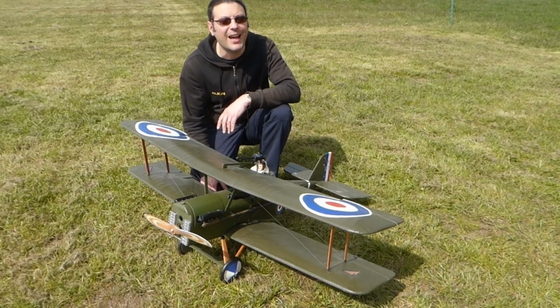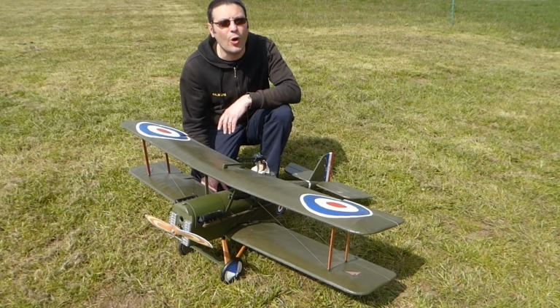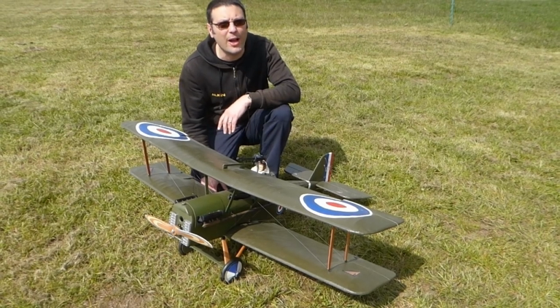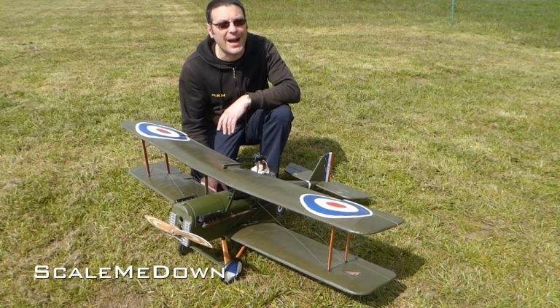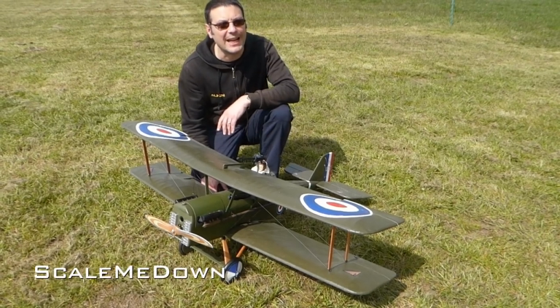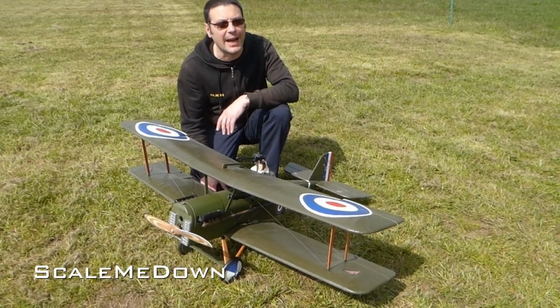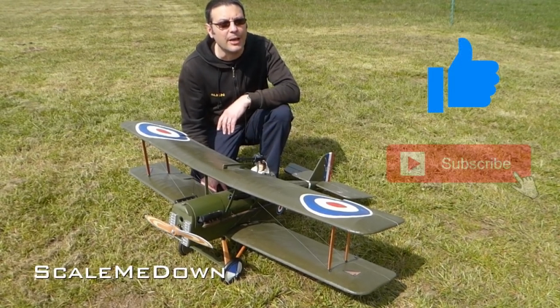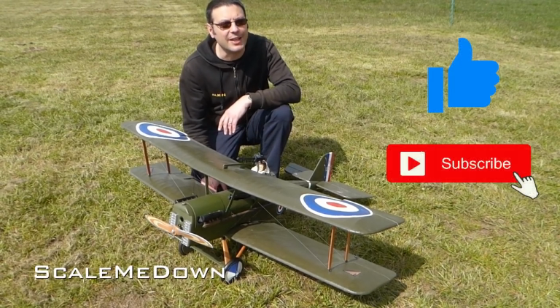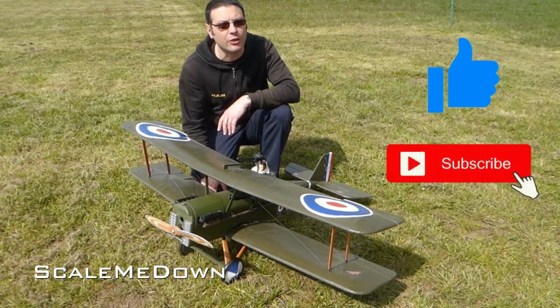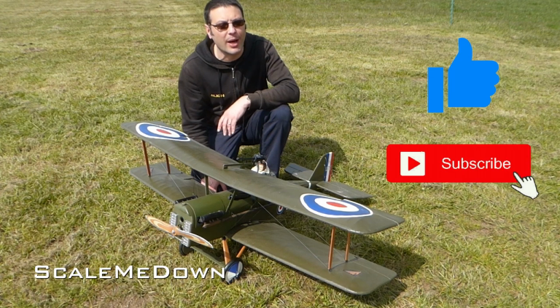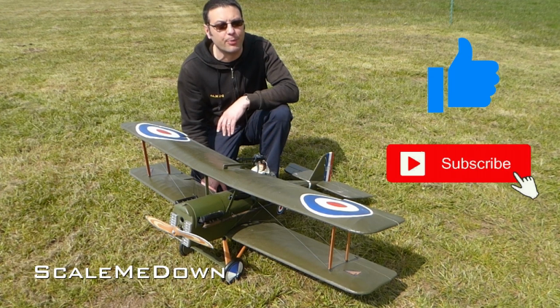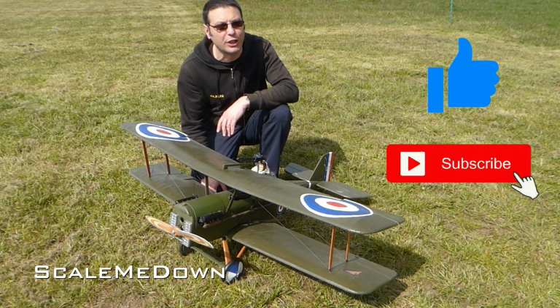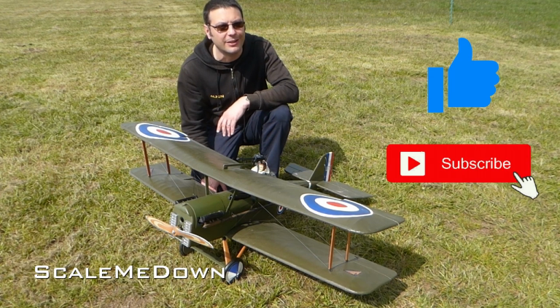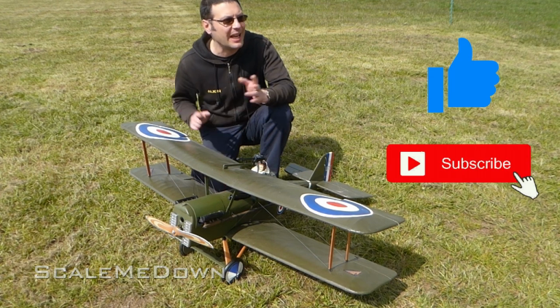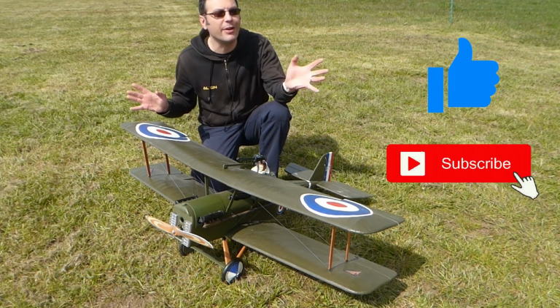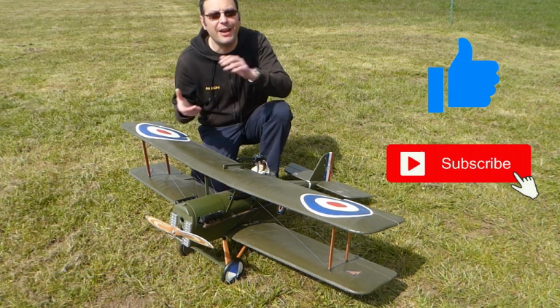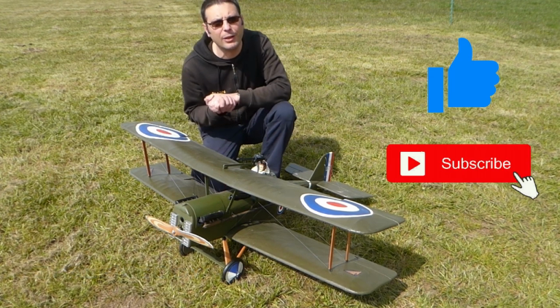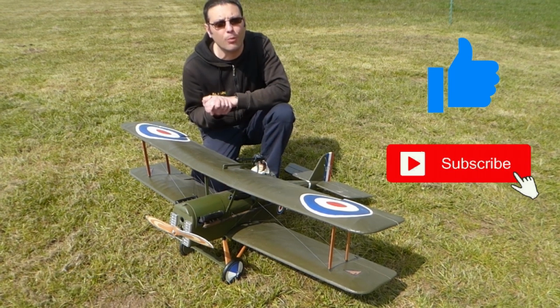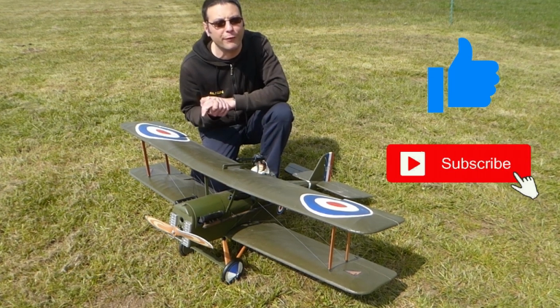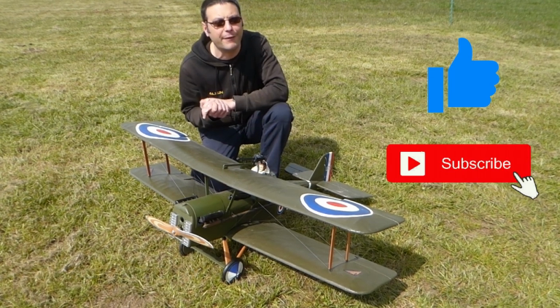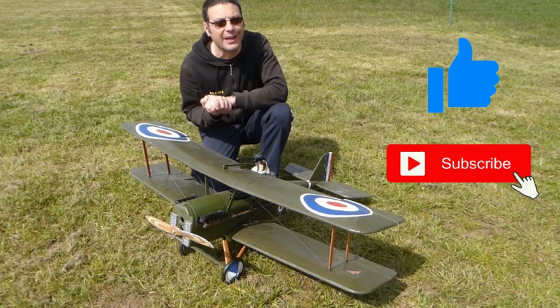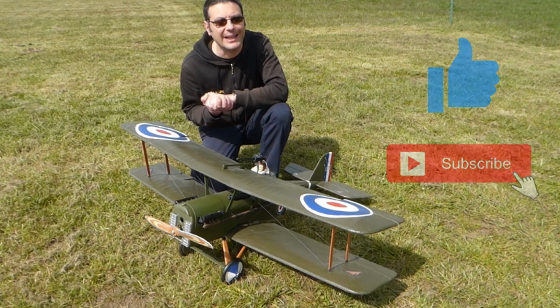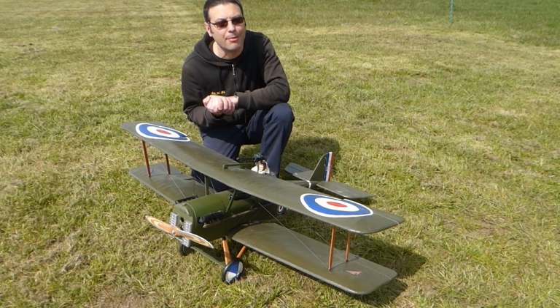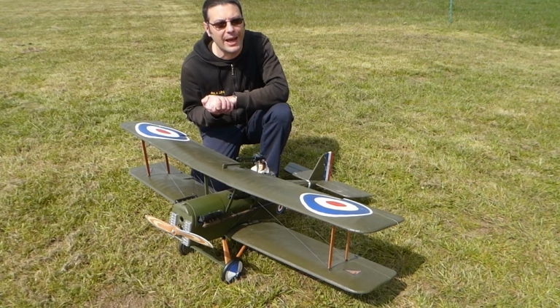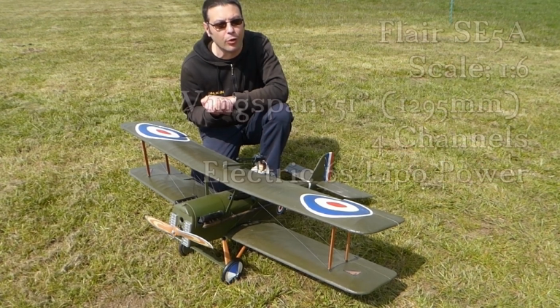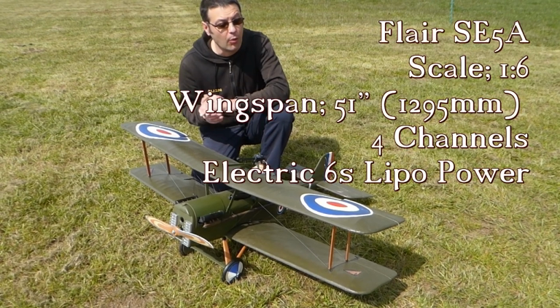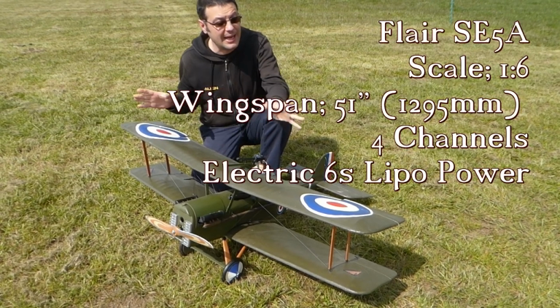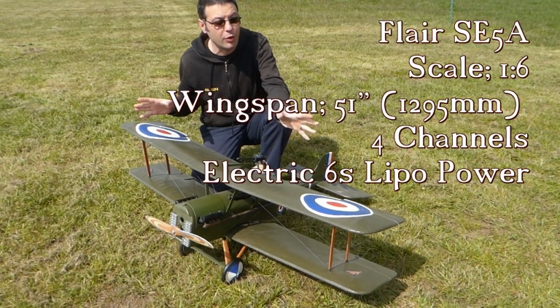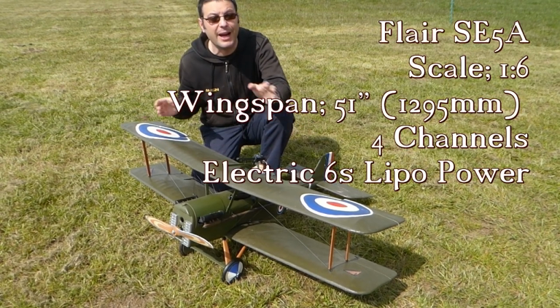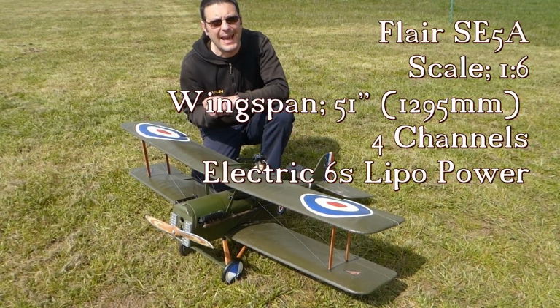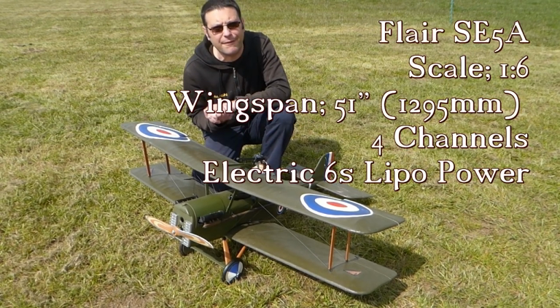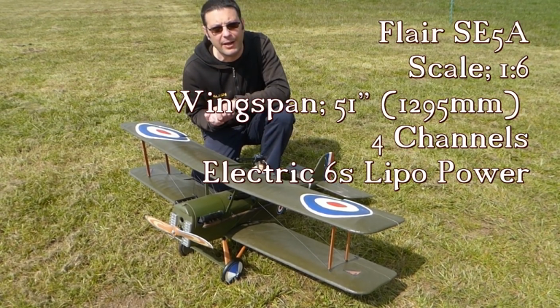Hello and welcome back to Scale Me Down. Please like and subscribe to support the channel. Here we are again at my local model flying field at Kilton Model Aero Club, where today we're going to fly this SE5a.